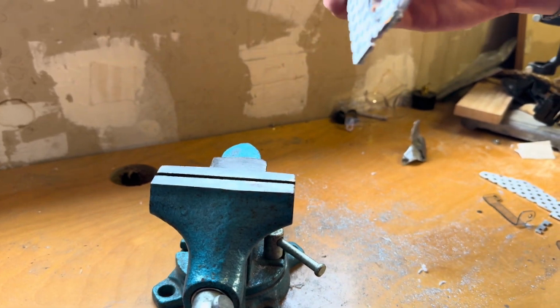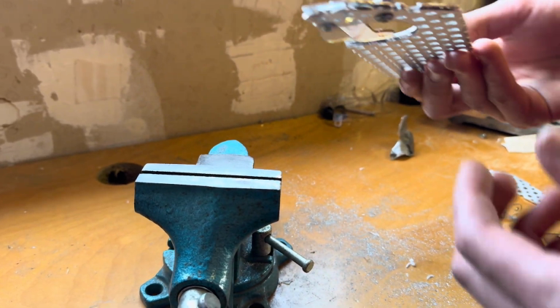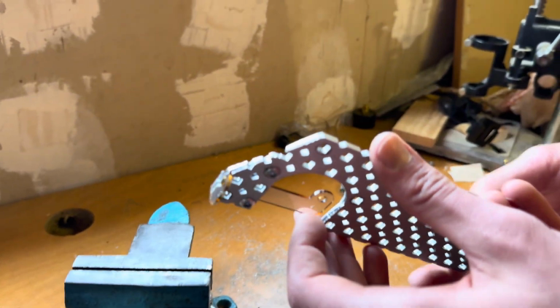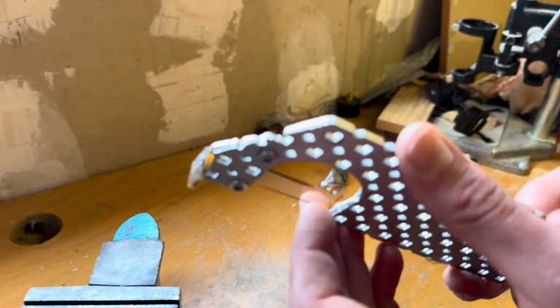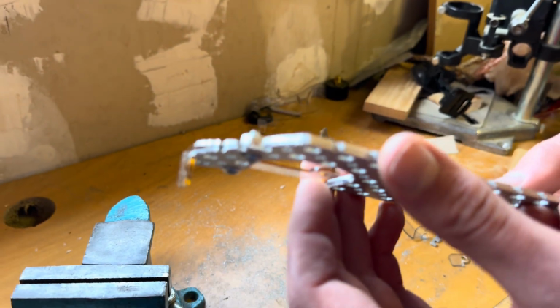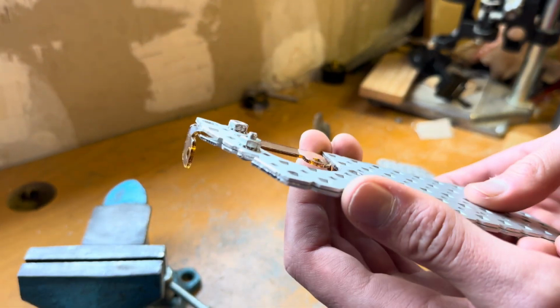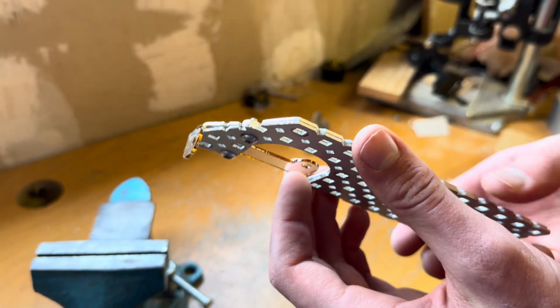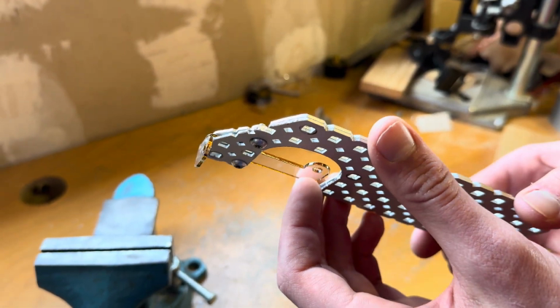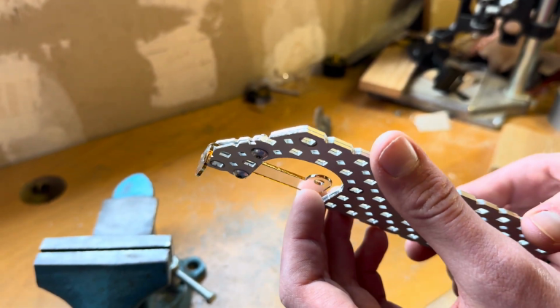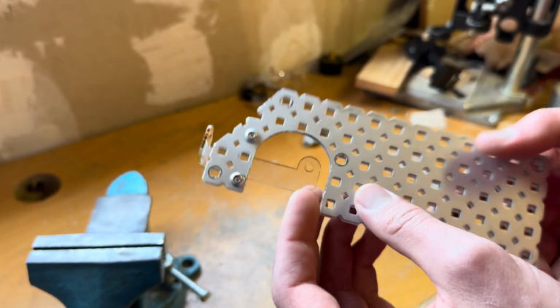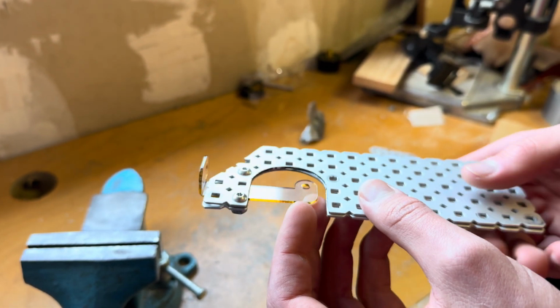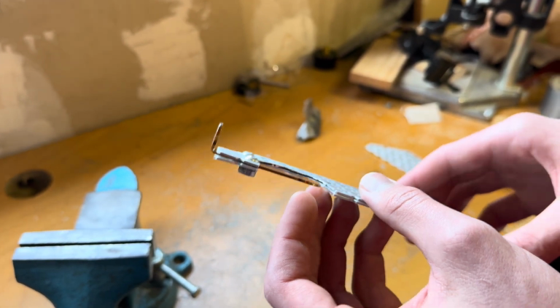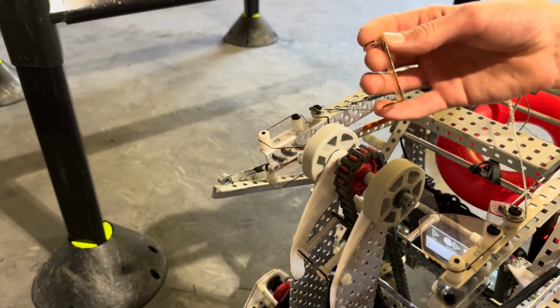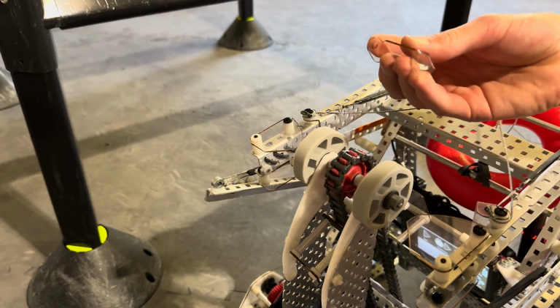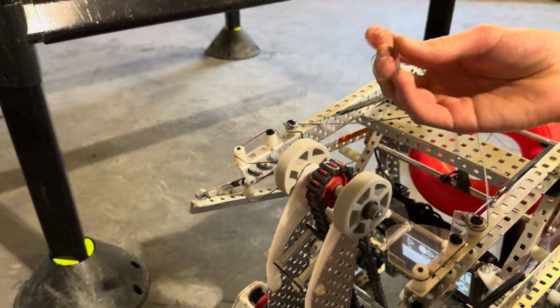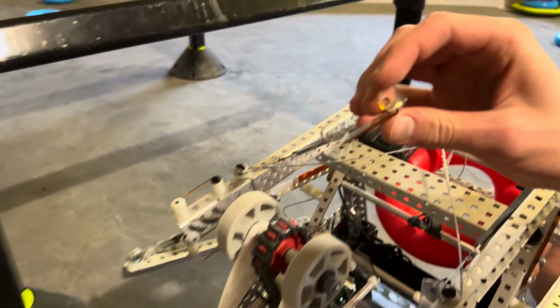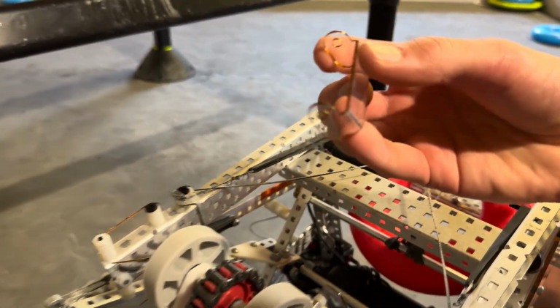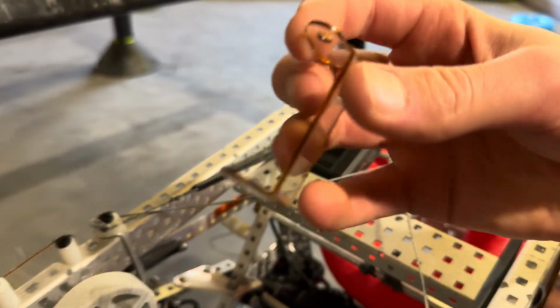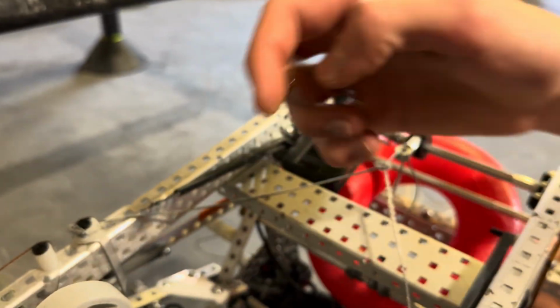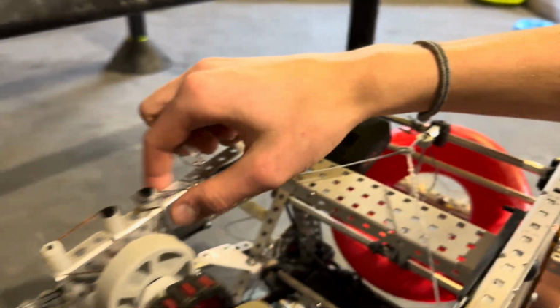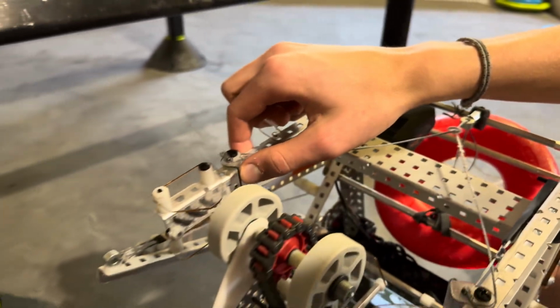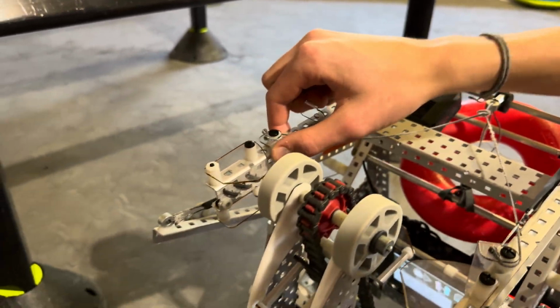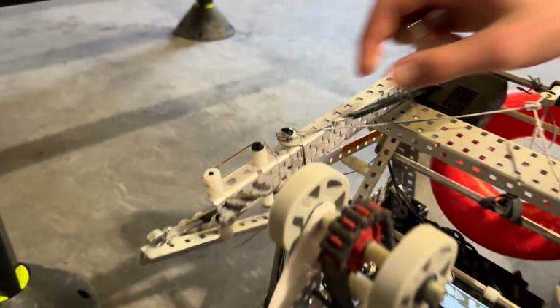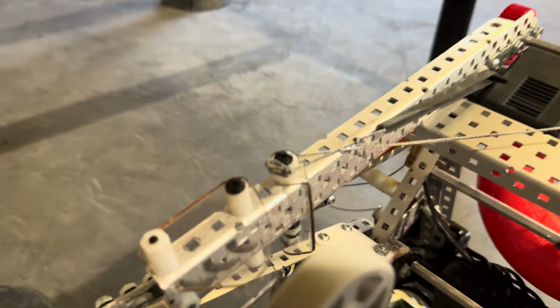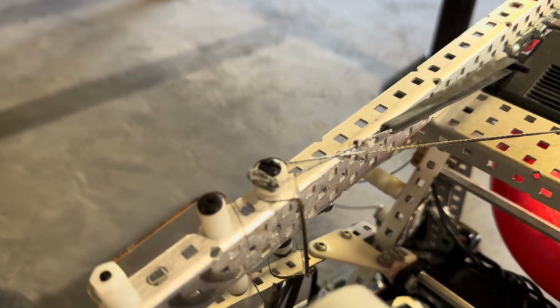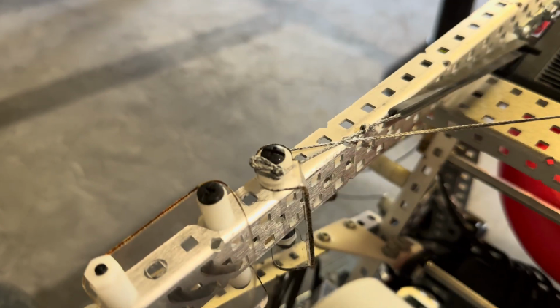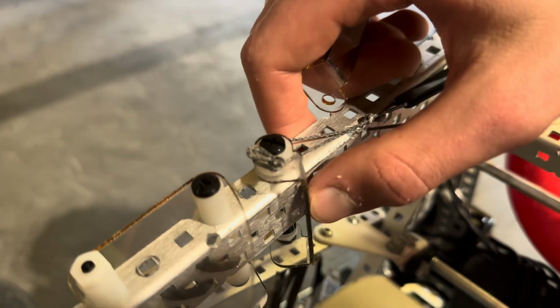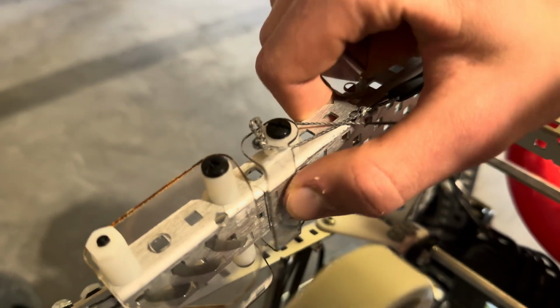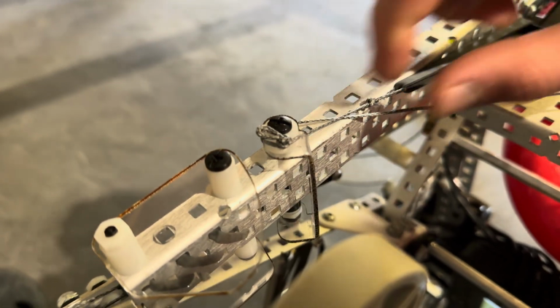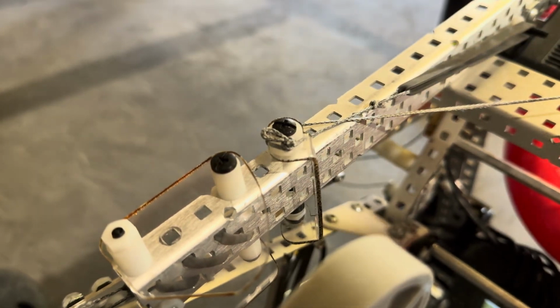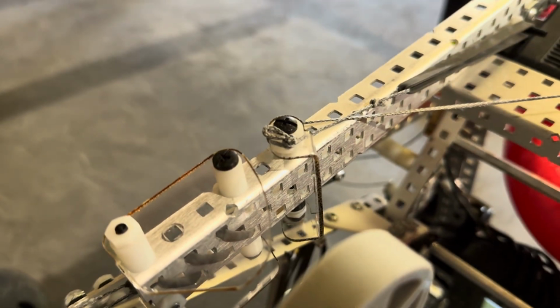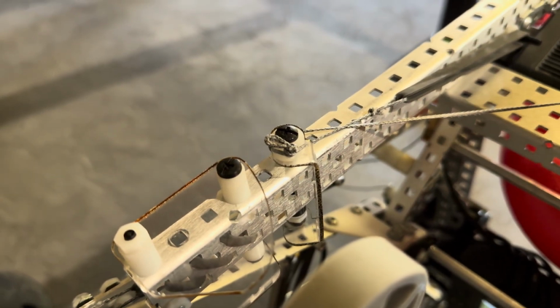And you can see — quick, easy bend, very smooth, very reliable. This is the completed part after making both of the bends and you can see it on the robot right here. Just super light, super clean.